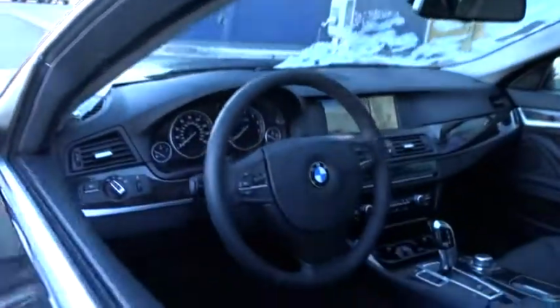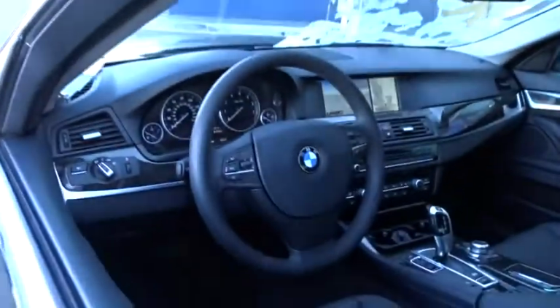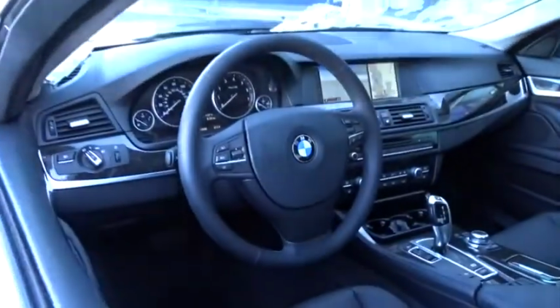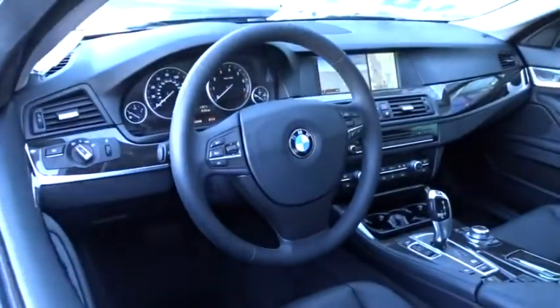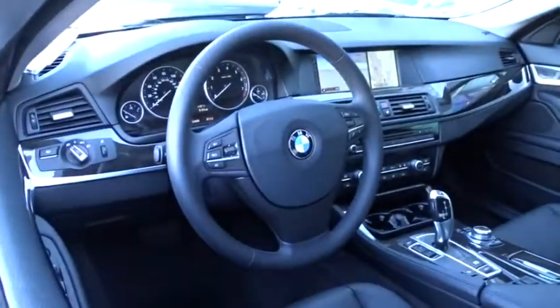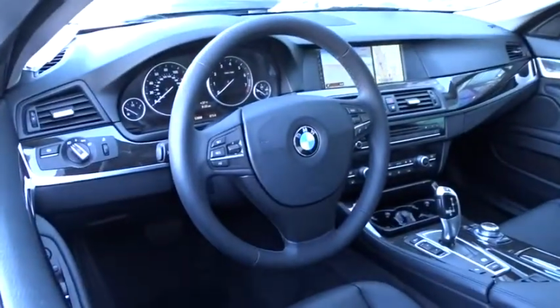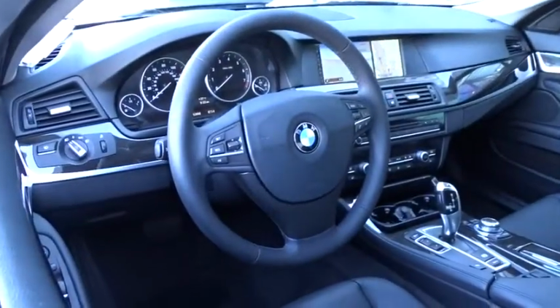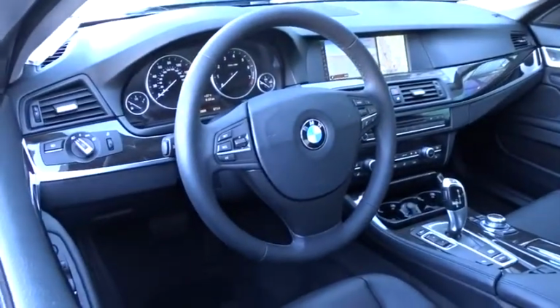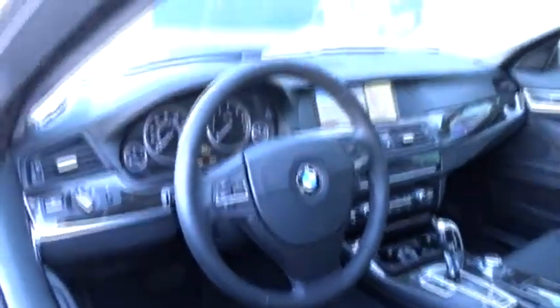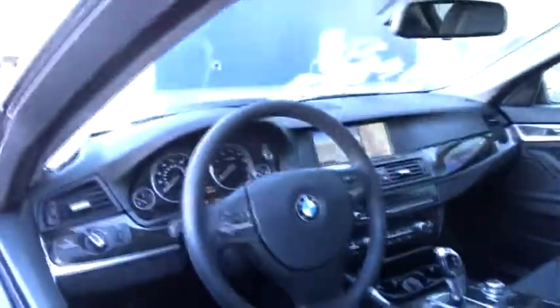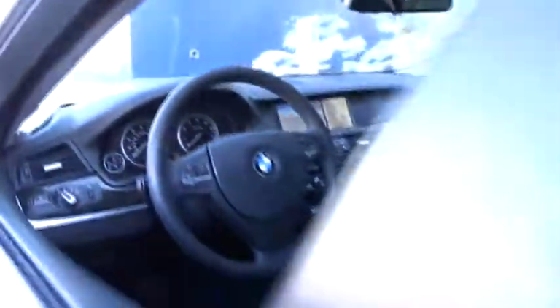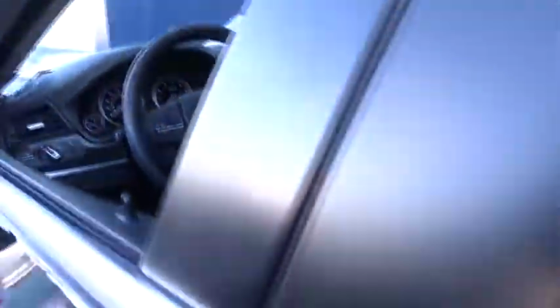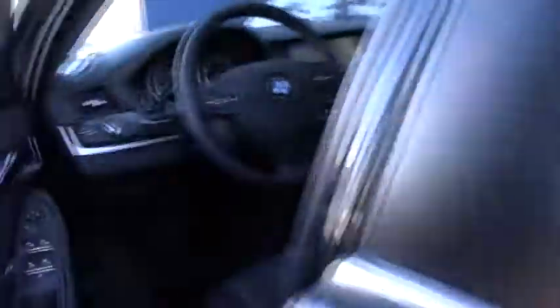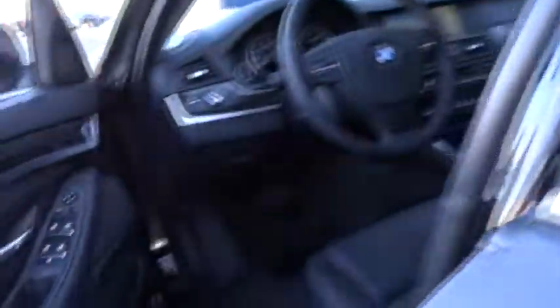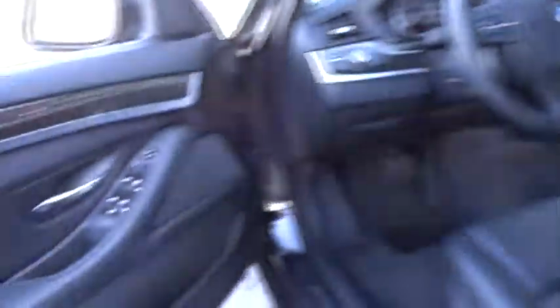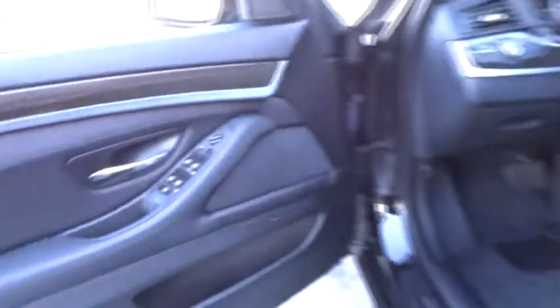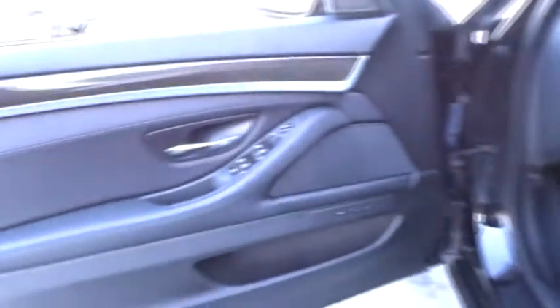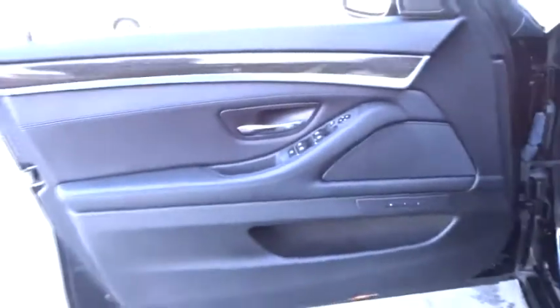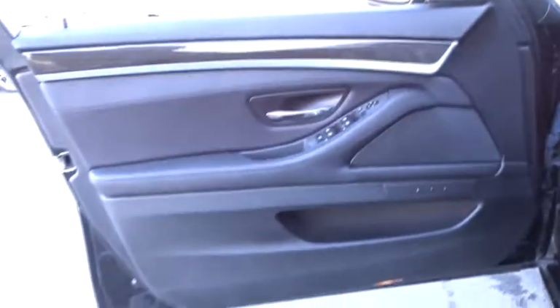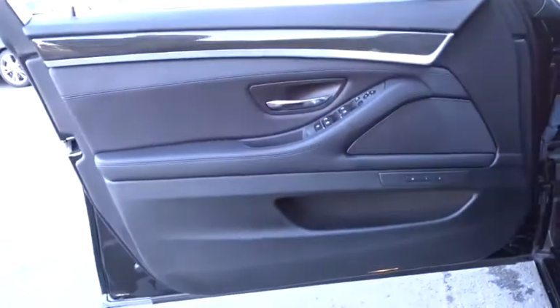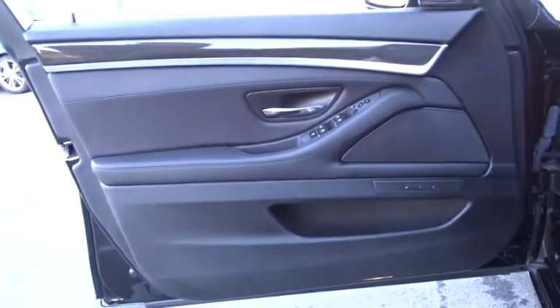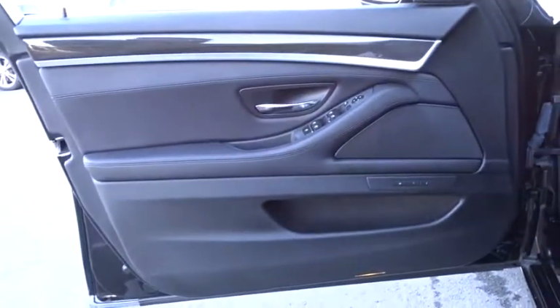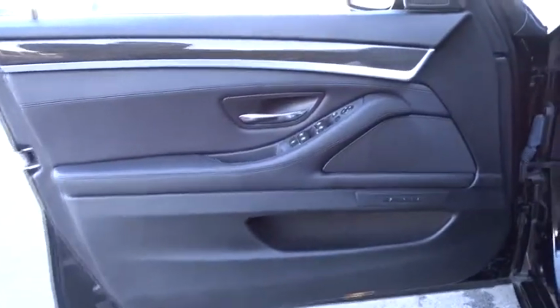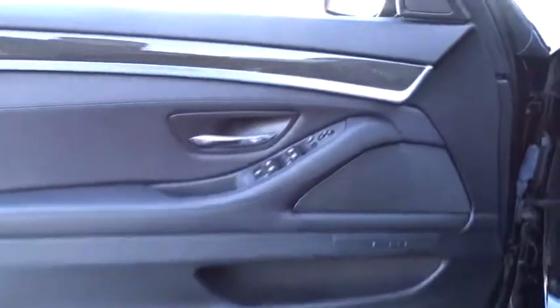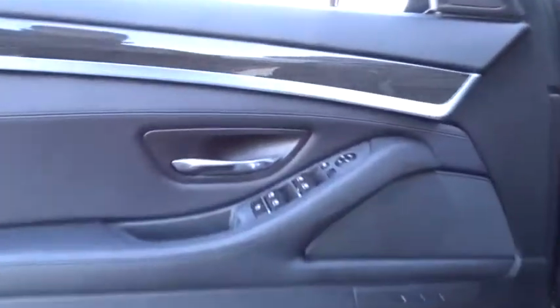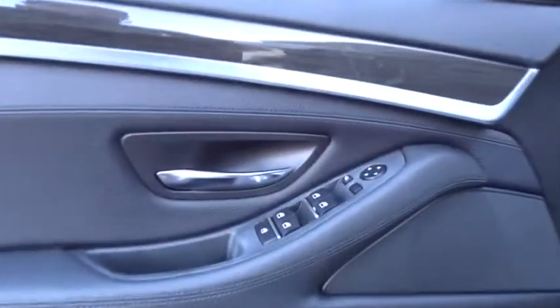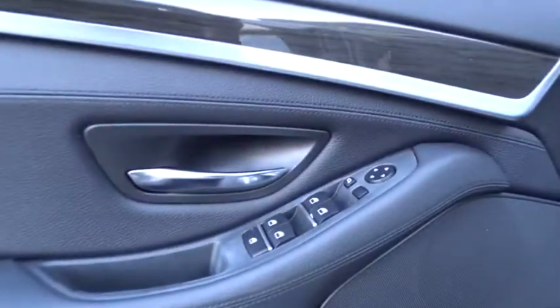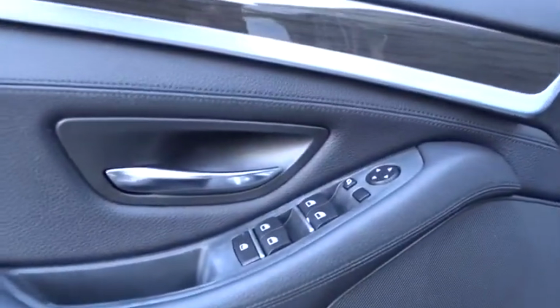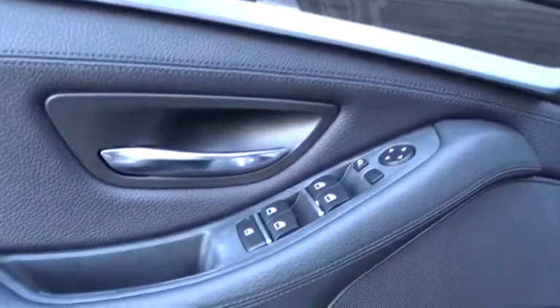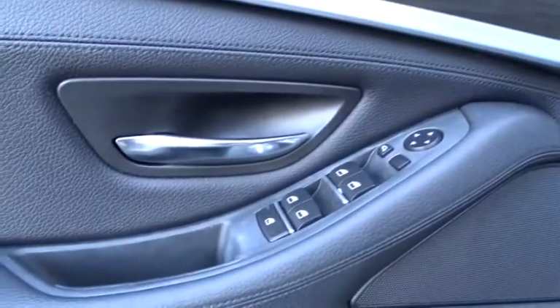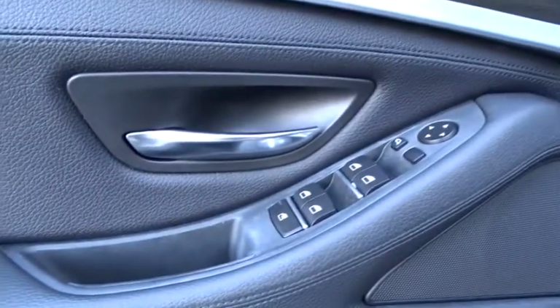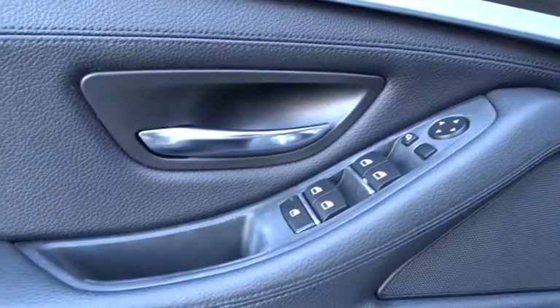Auto dimming rear view mirror, floor mats, four wheel disc brakes, aluminum wheels, keyless start, cruise control, climate control, rear defrost, premium sound system.